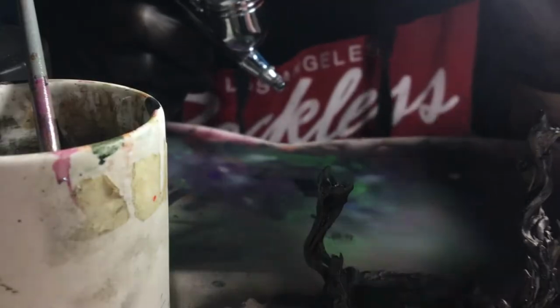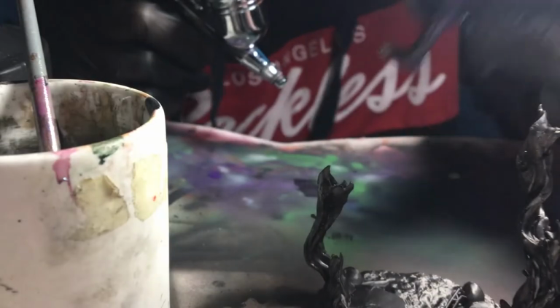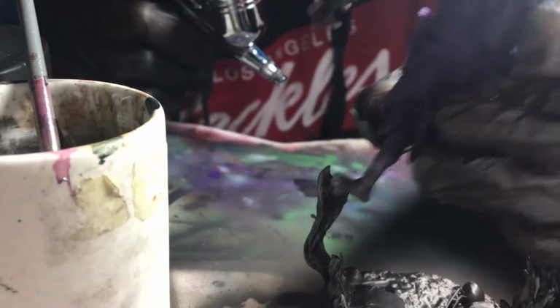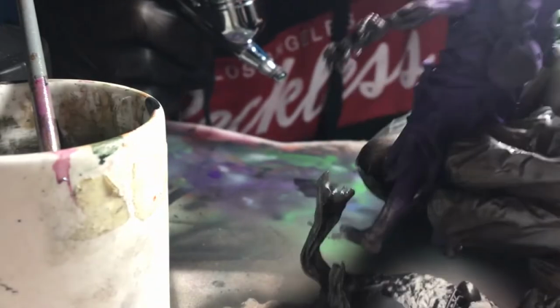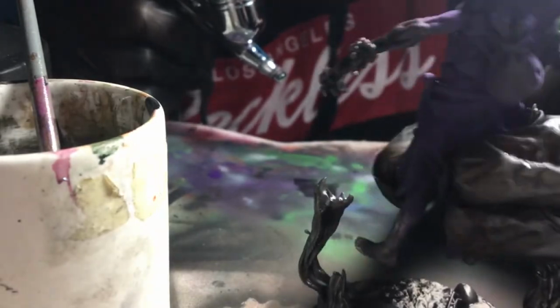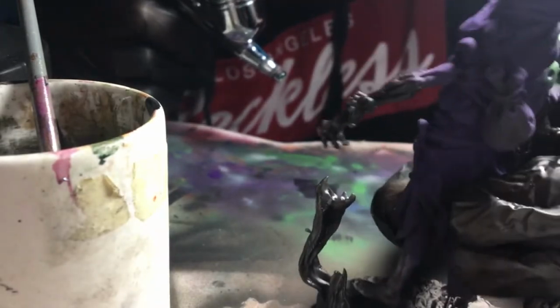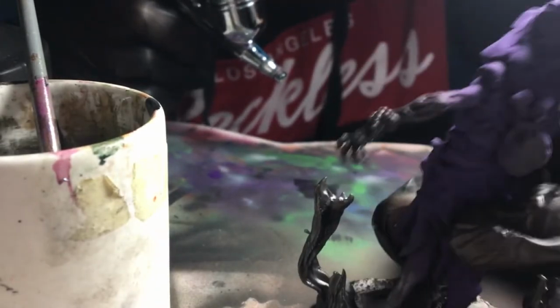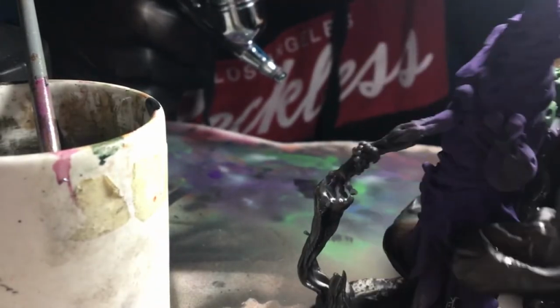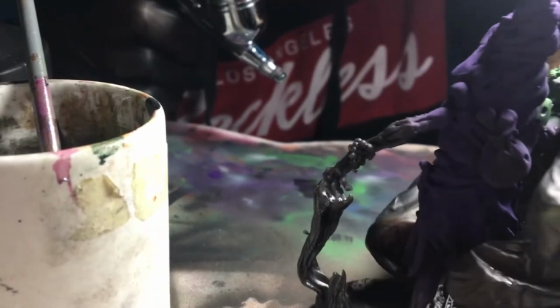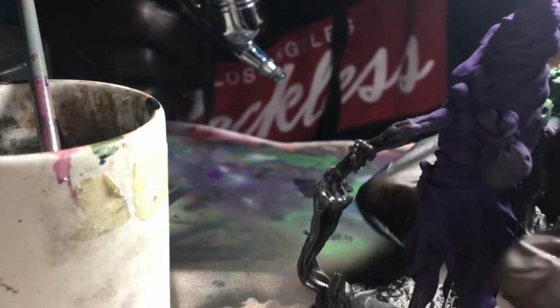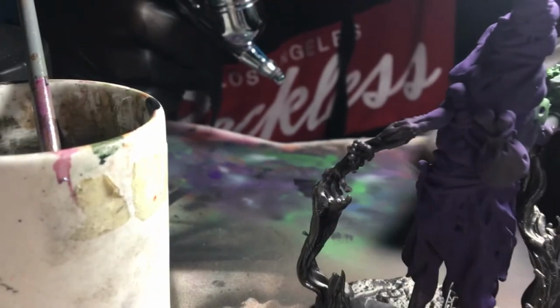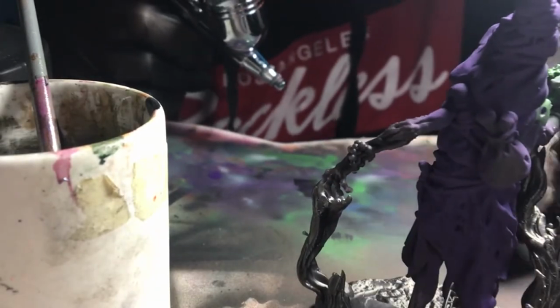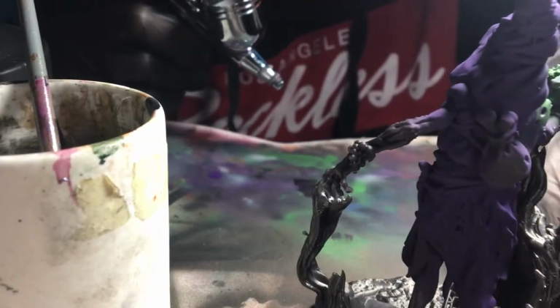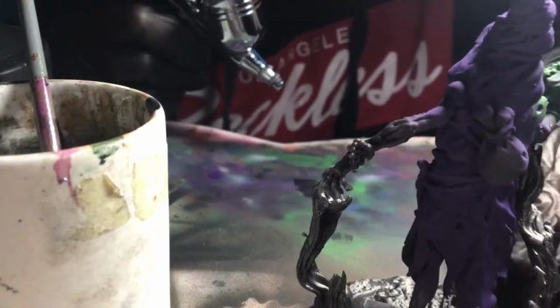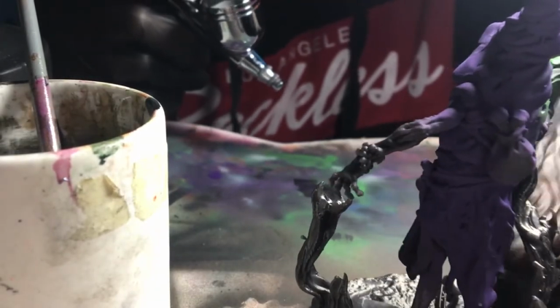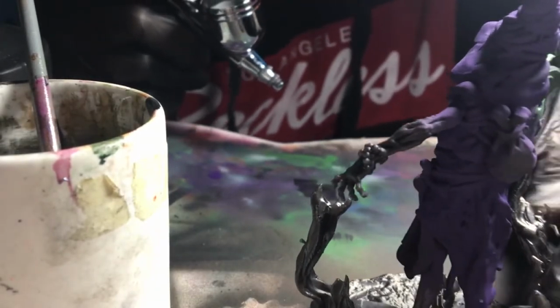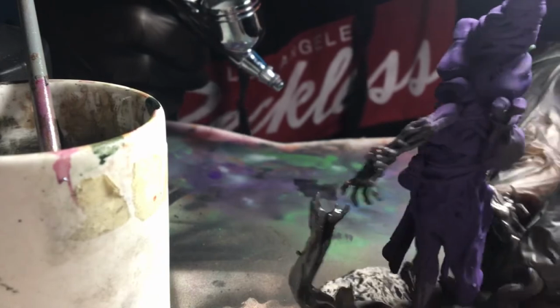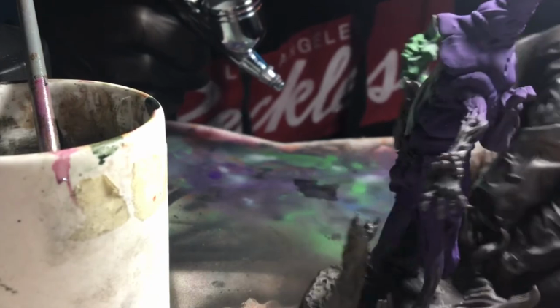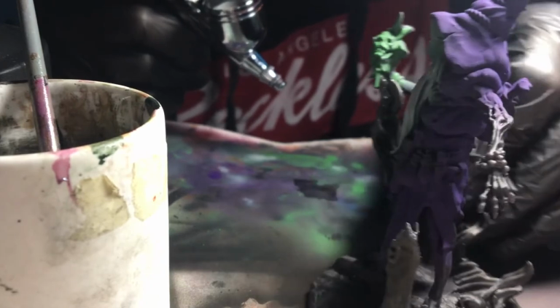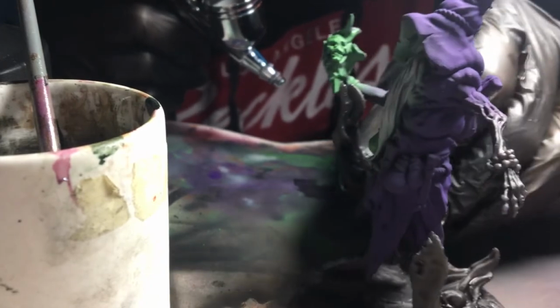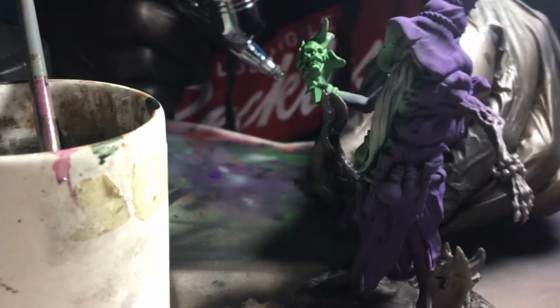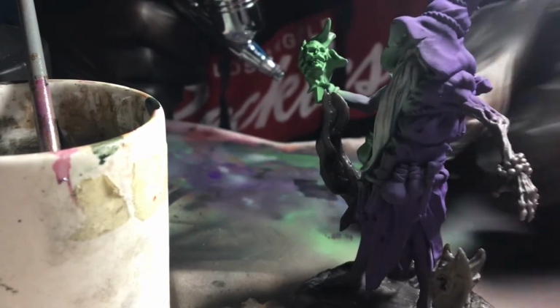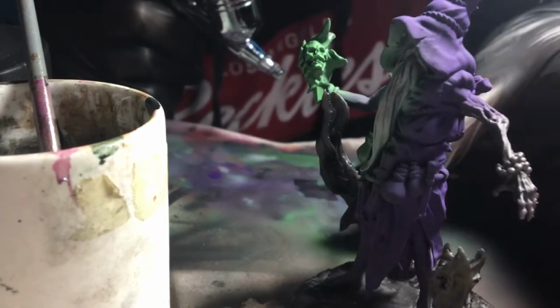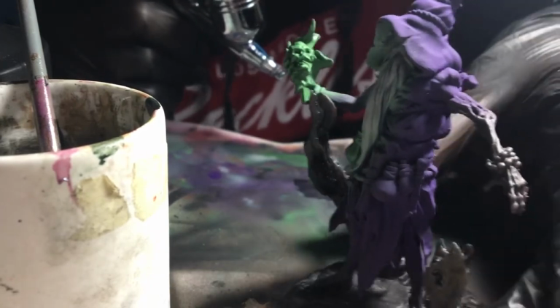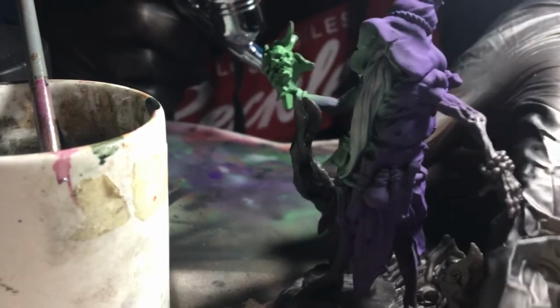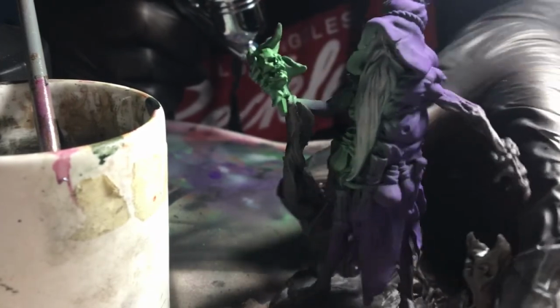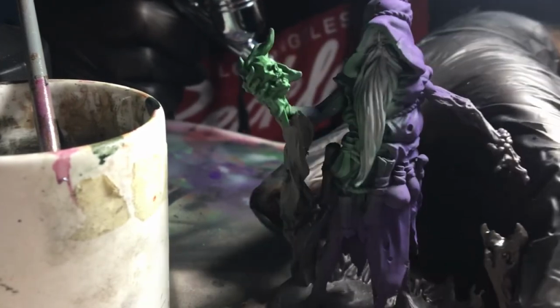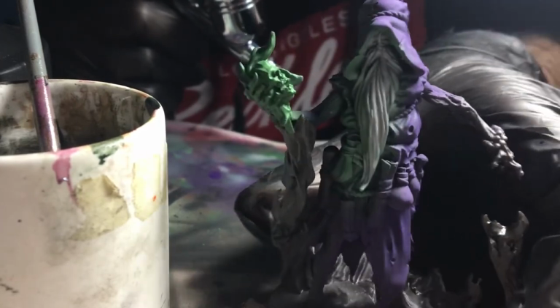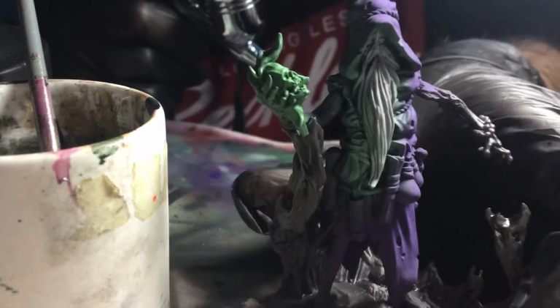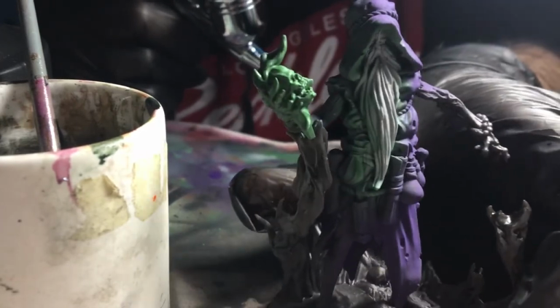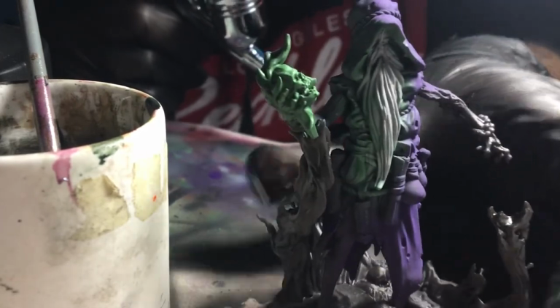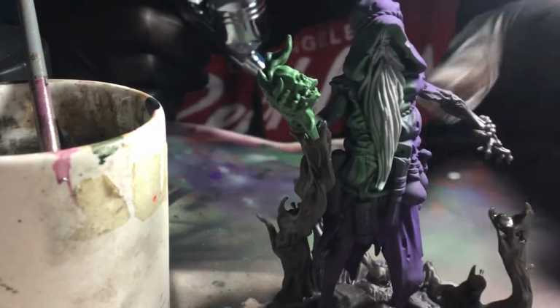Once you're happy with where the green lands we move on to a gray primer tone. I use this over some of the areas we've just painted, like the face and beard, but I think the results look pretty dope.